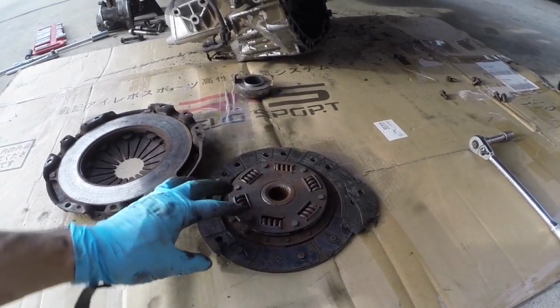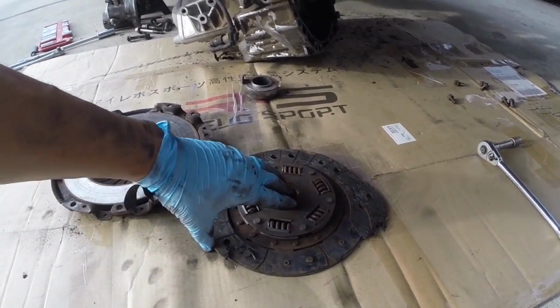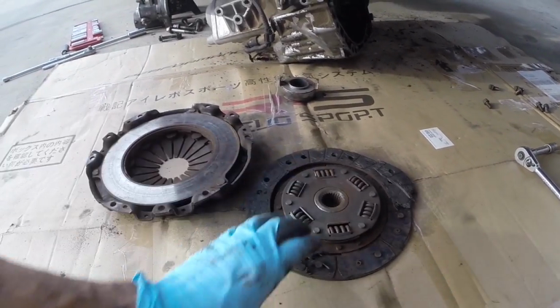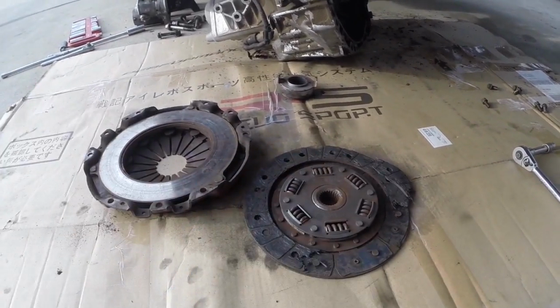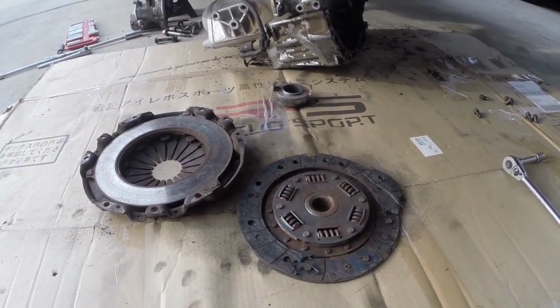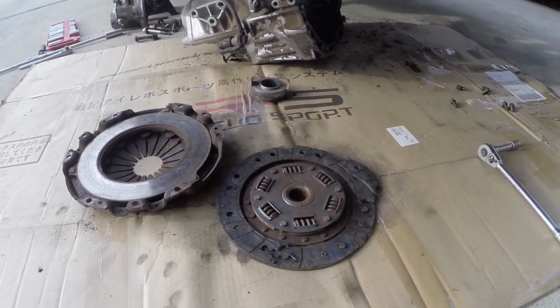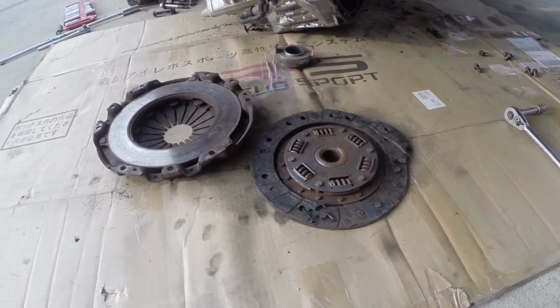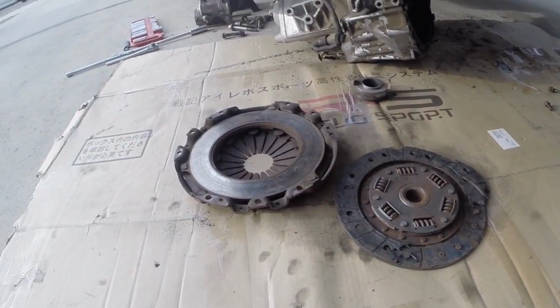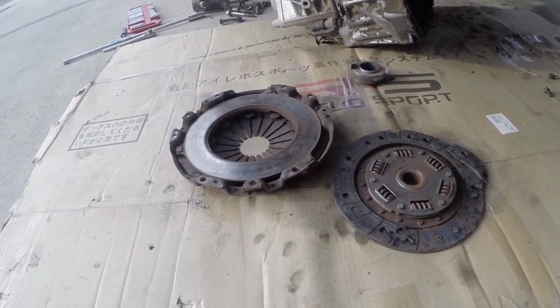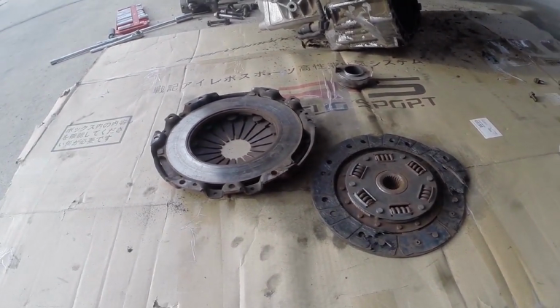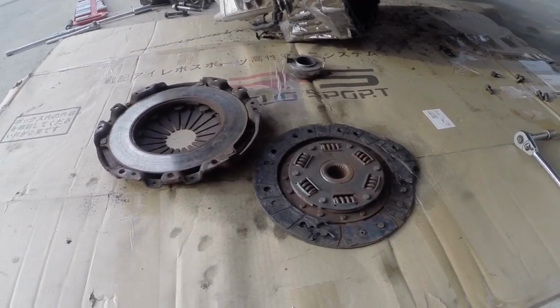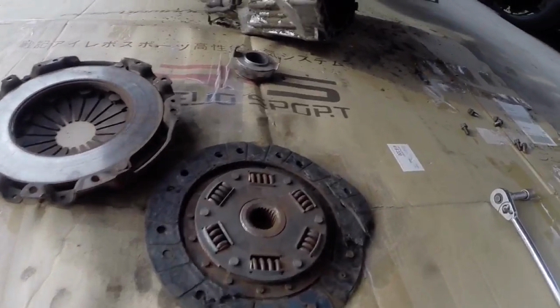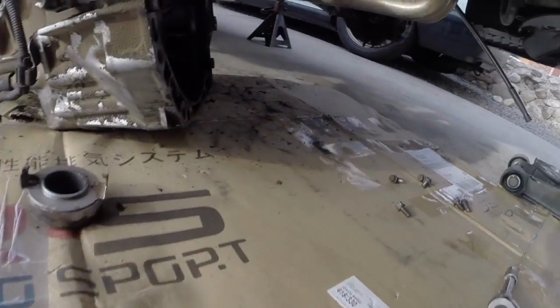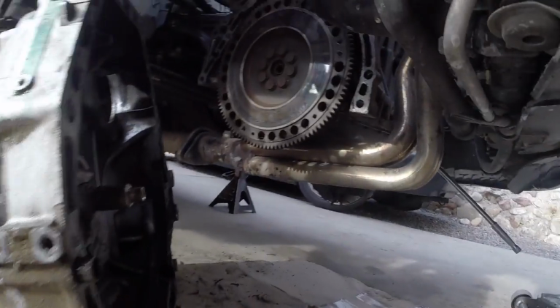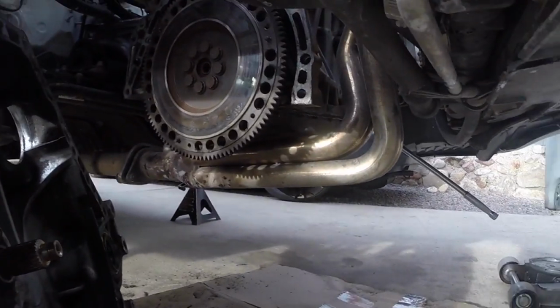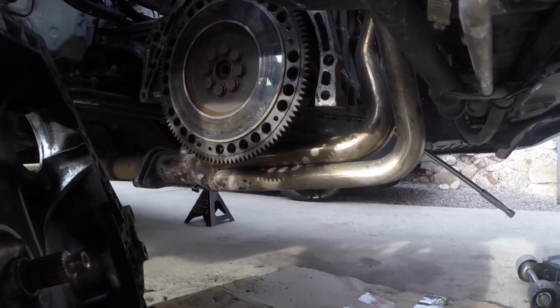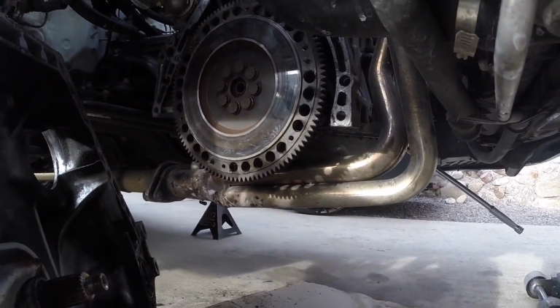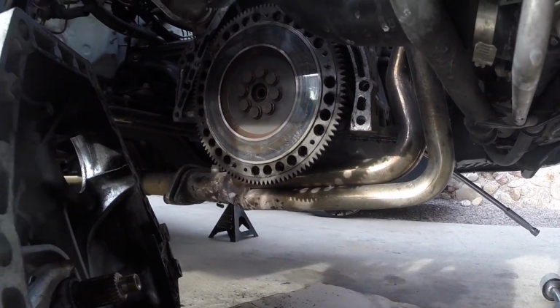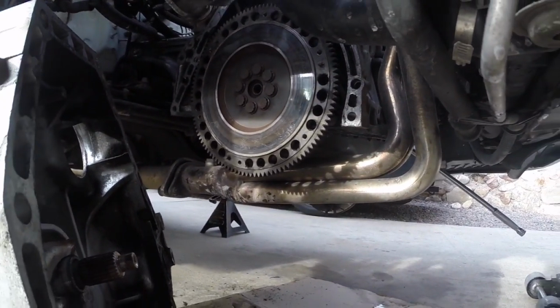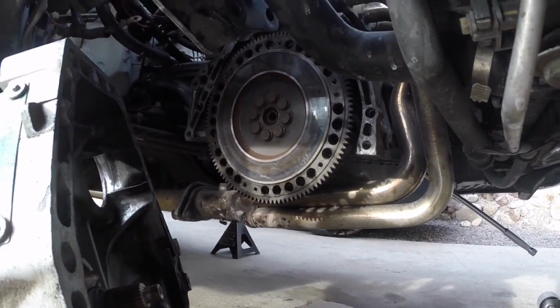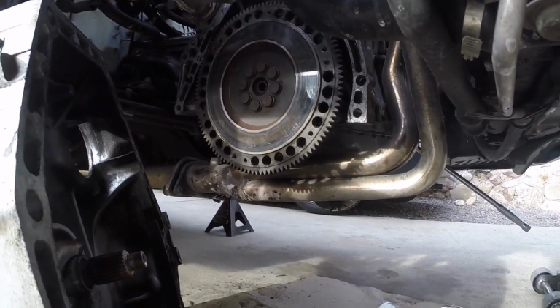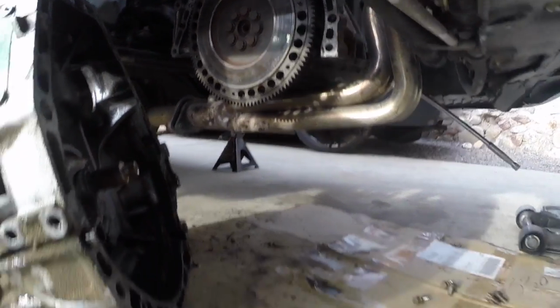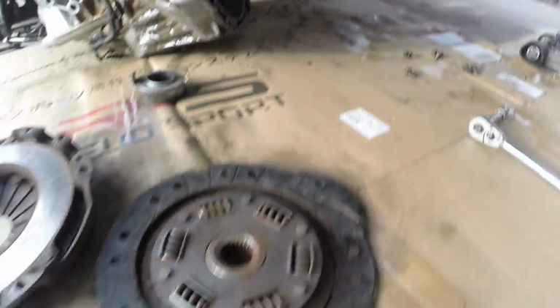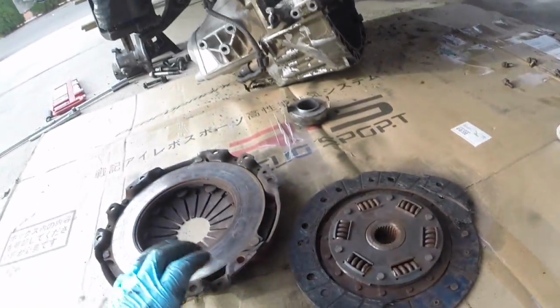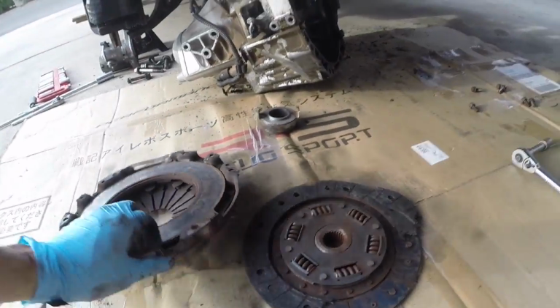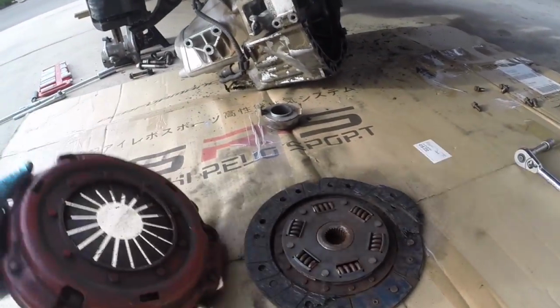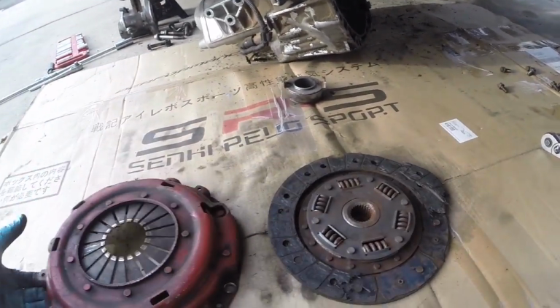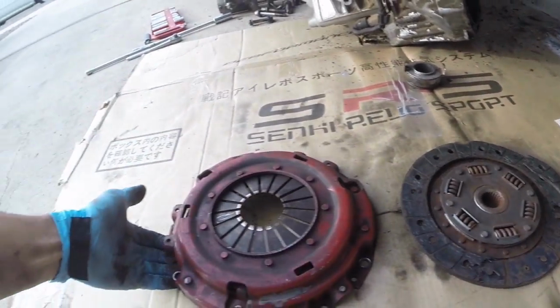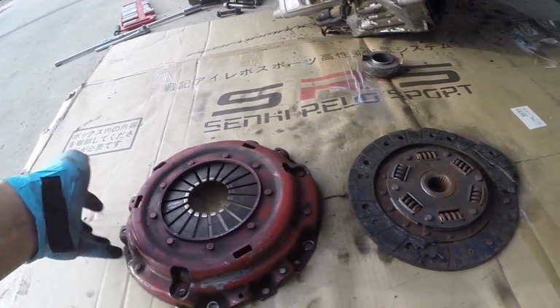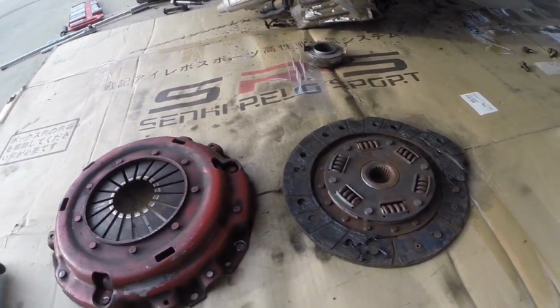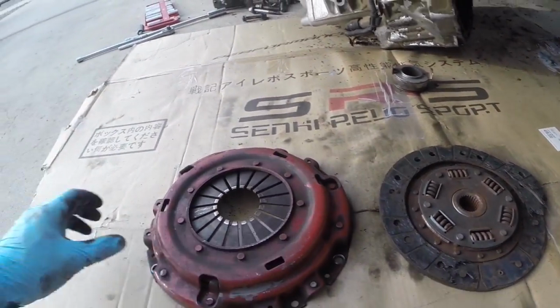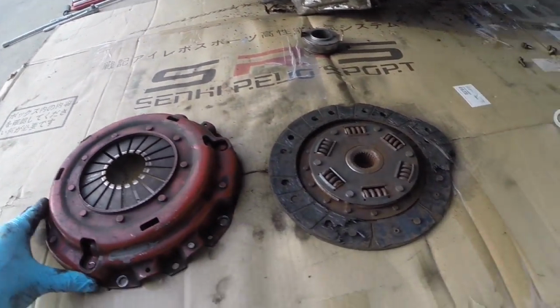This clutch really isn't that old. It's an XTD model off of eBay with a lightened flywheel. The flywheel looks great, so we're going to use that still. But never again are we going to use this kind of clutch.